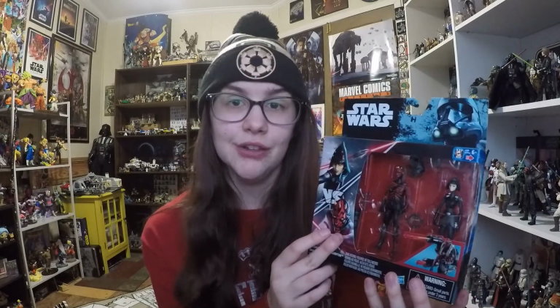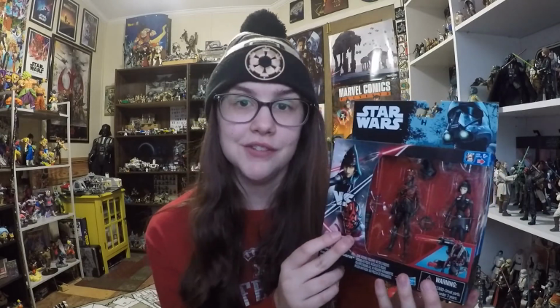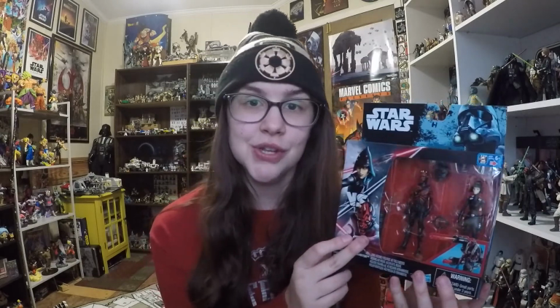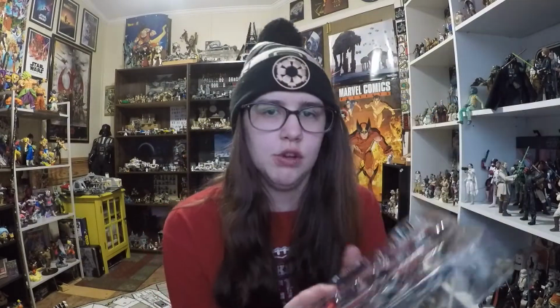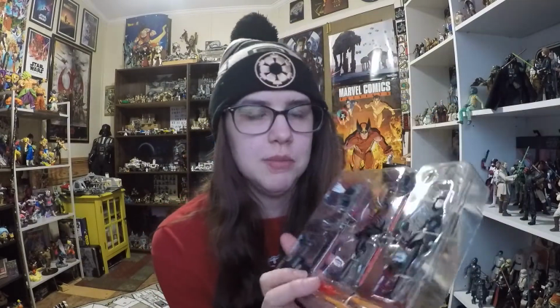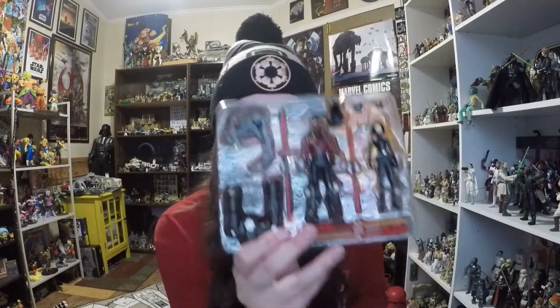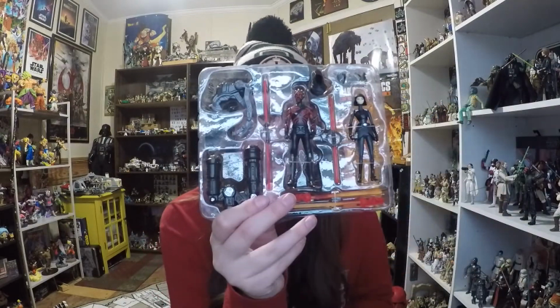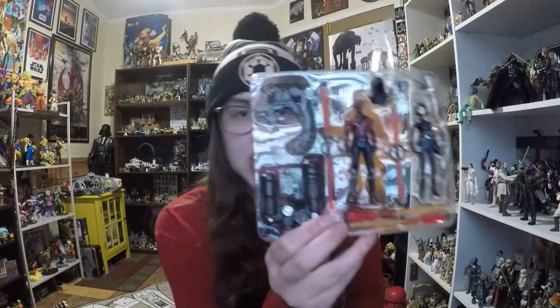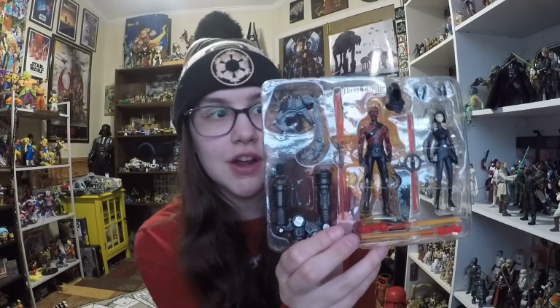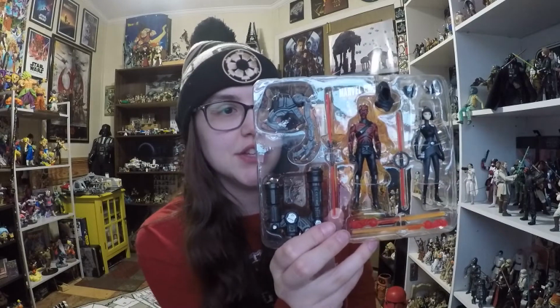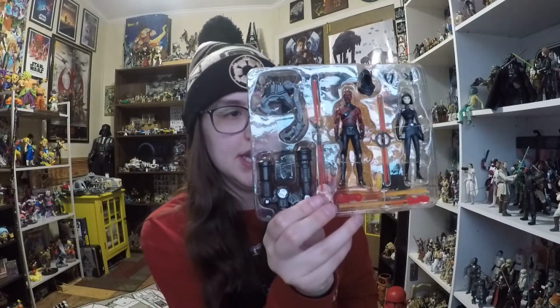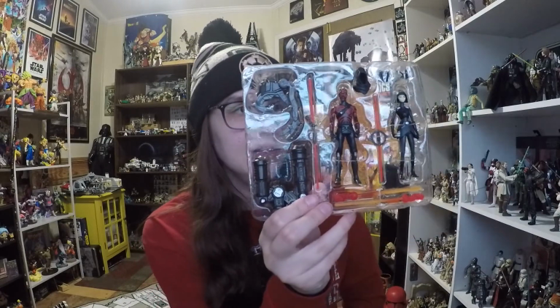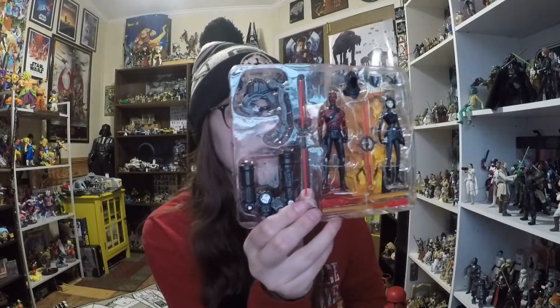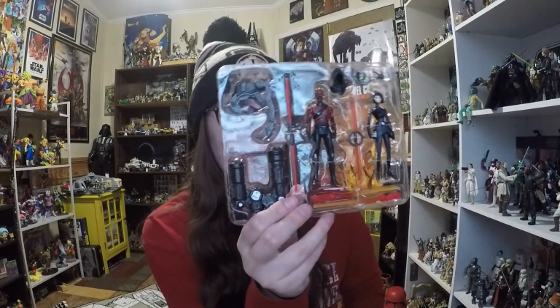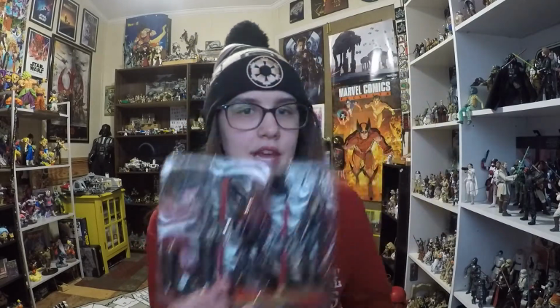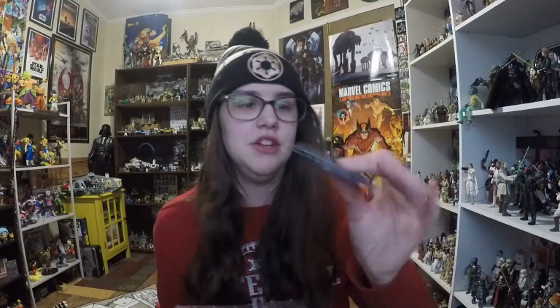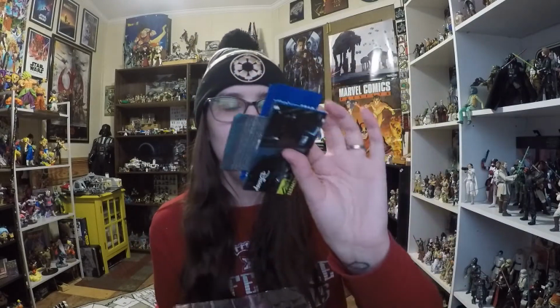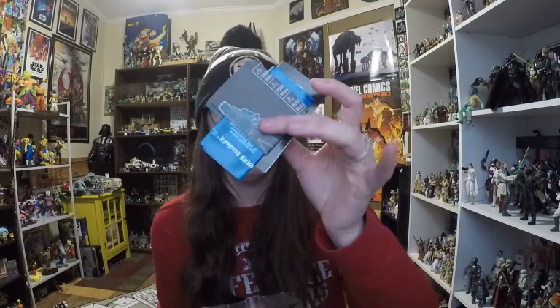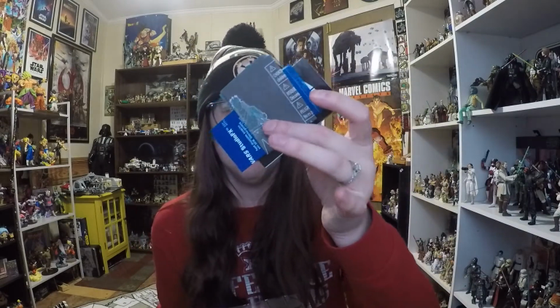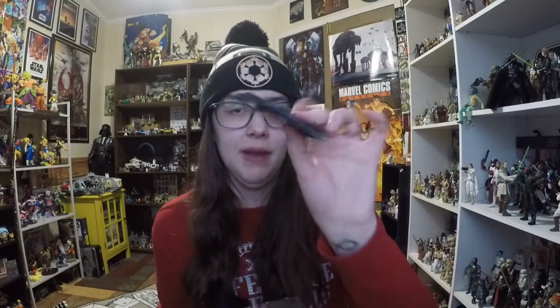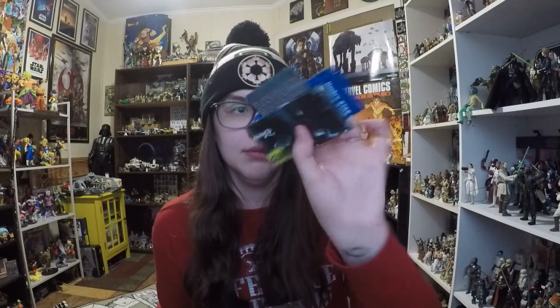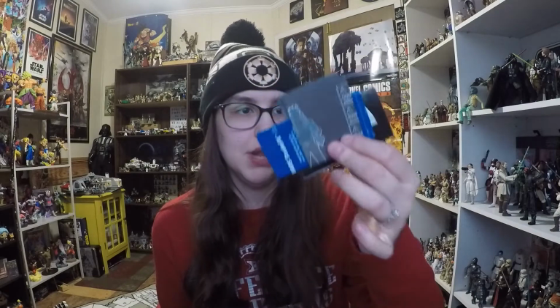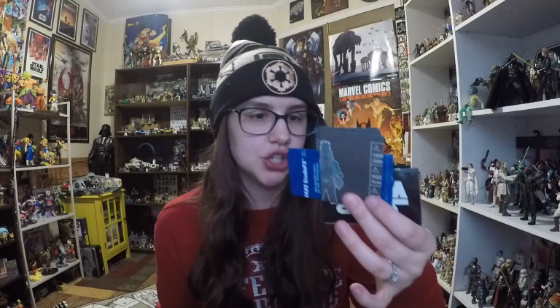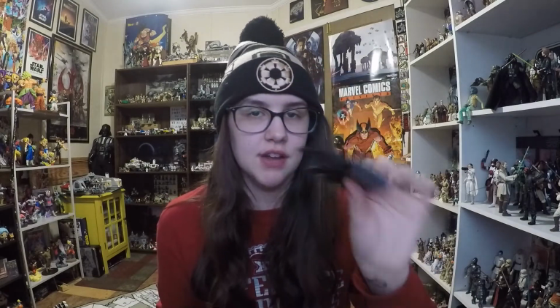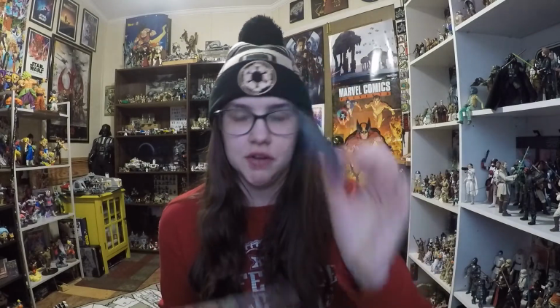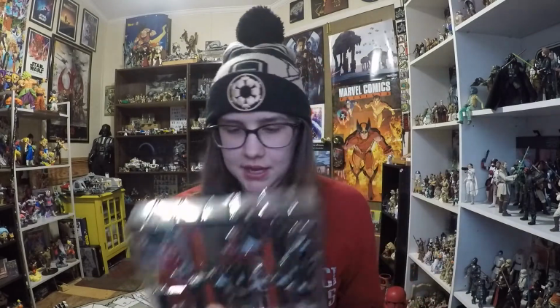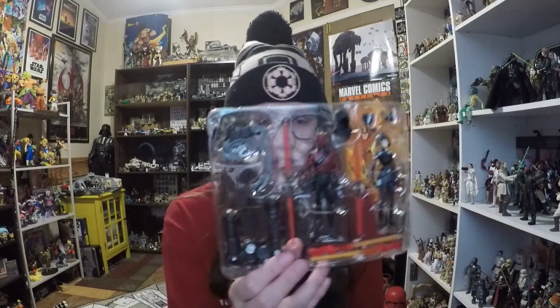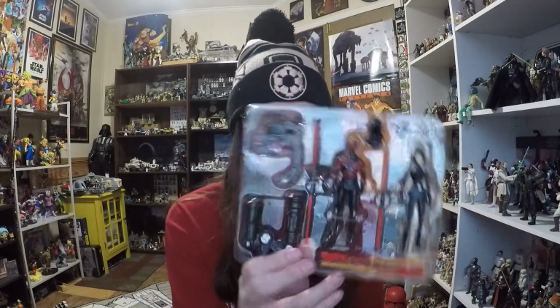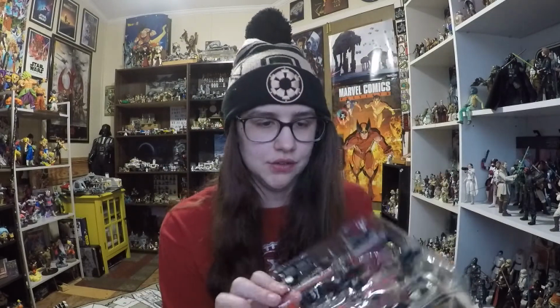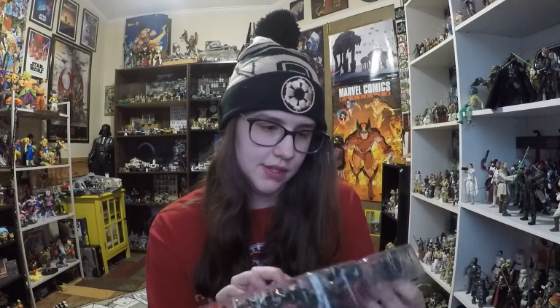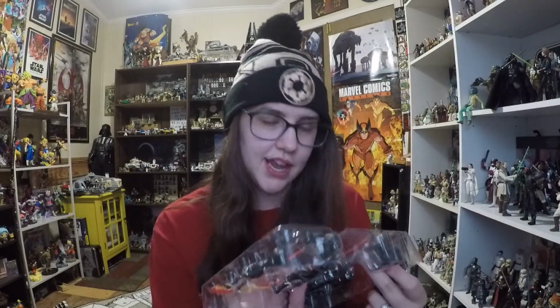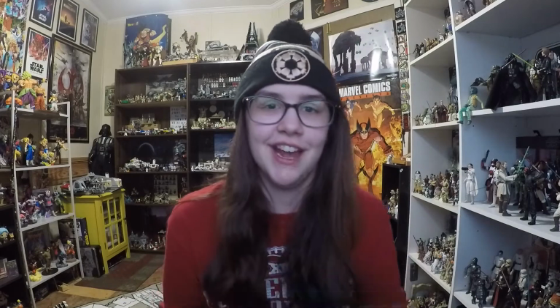Let's go ahead and open it up and take a closer look at the figures. There are a lot of accessories — it's definitely like a deluxe pack — and then you get a whole bunch of paper, like instructions and stuff, shoved behind the set. Let's take everything out.